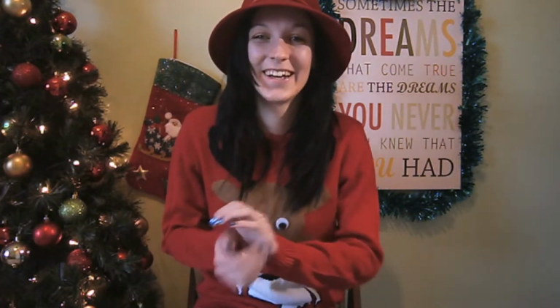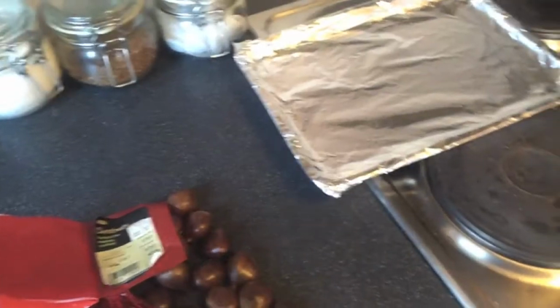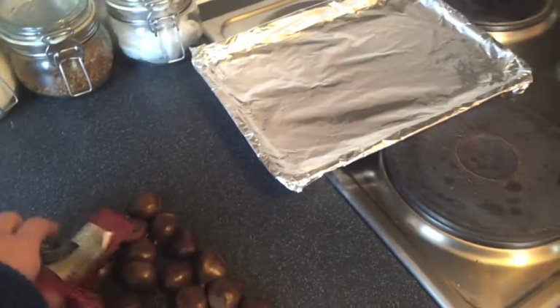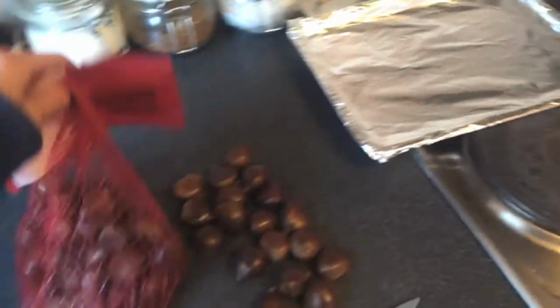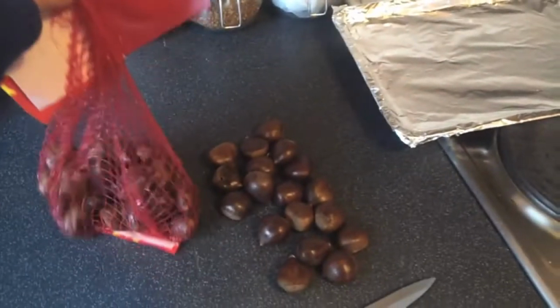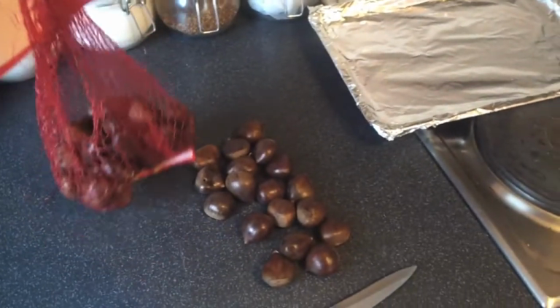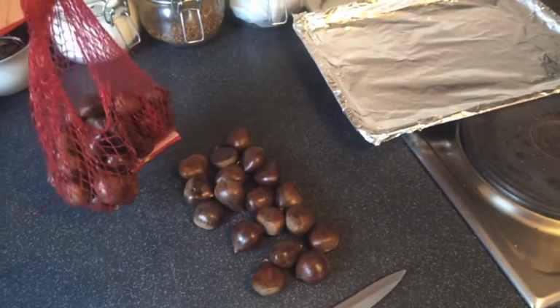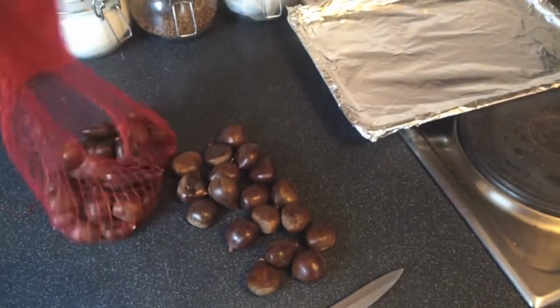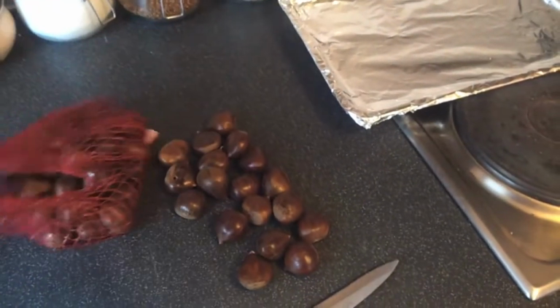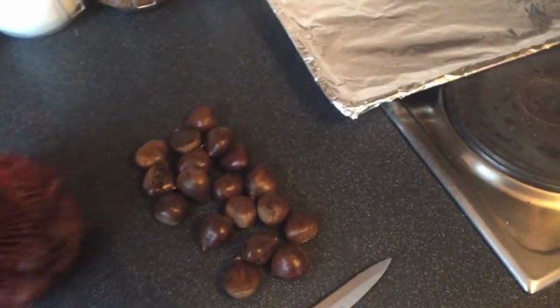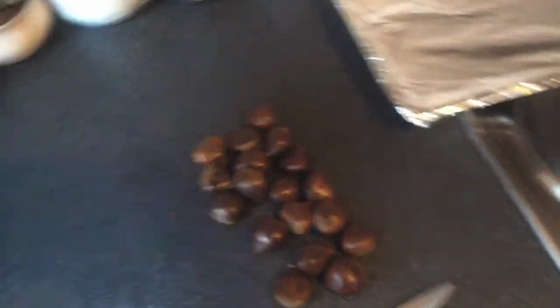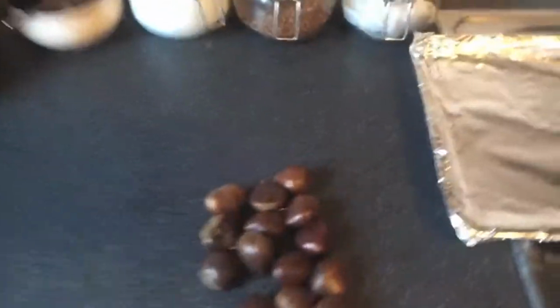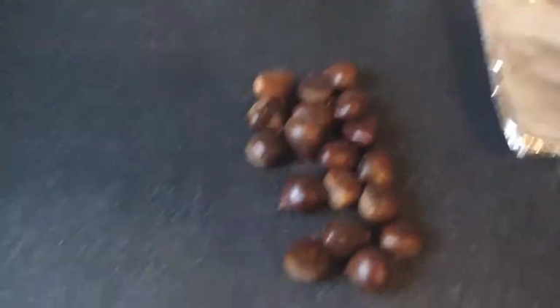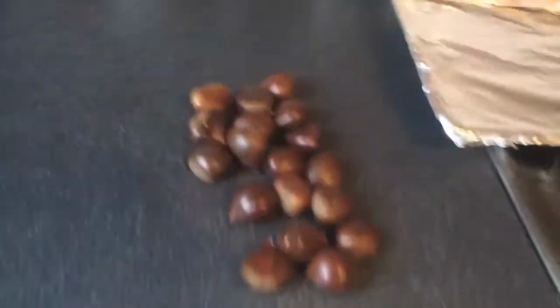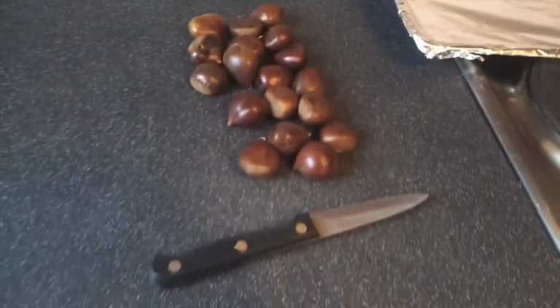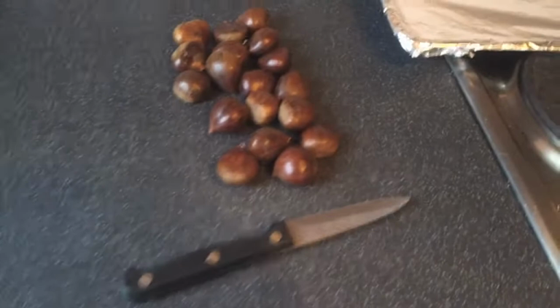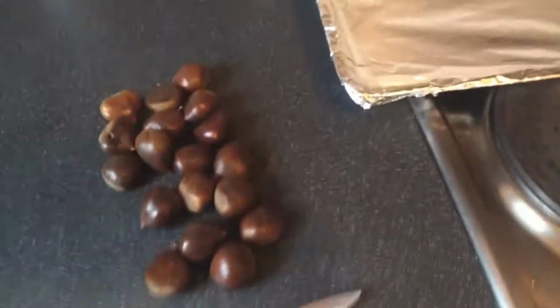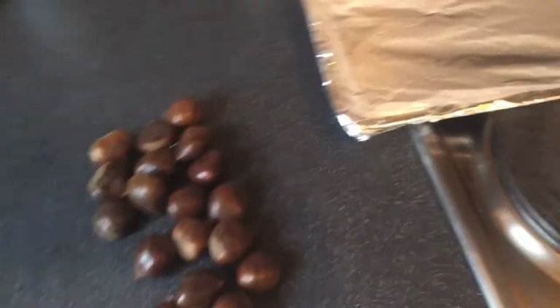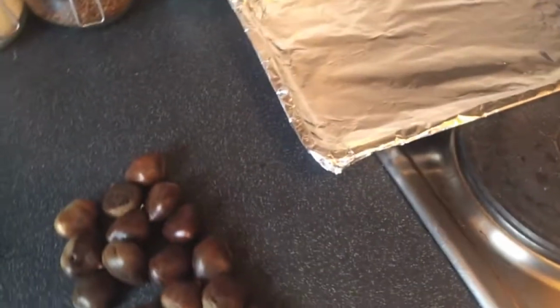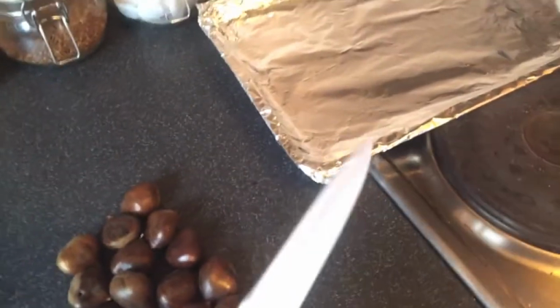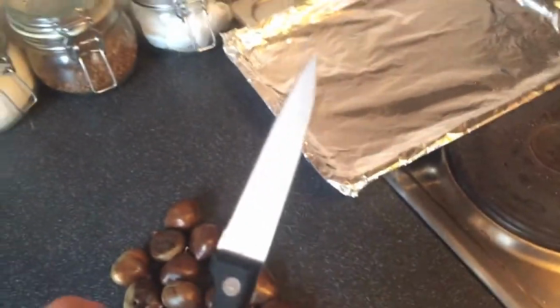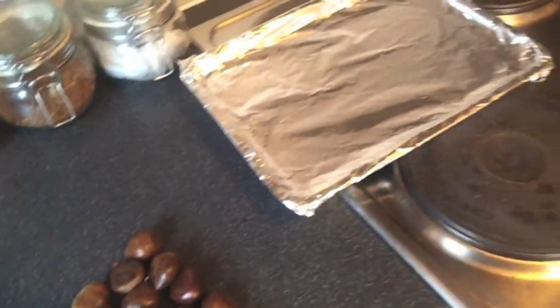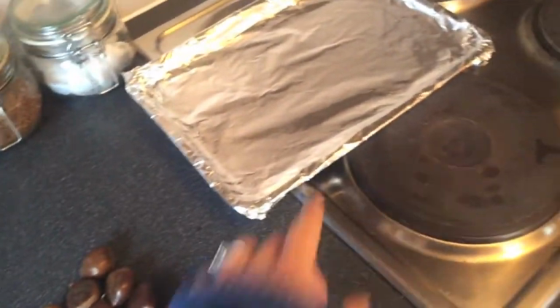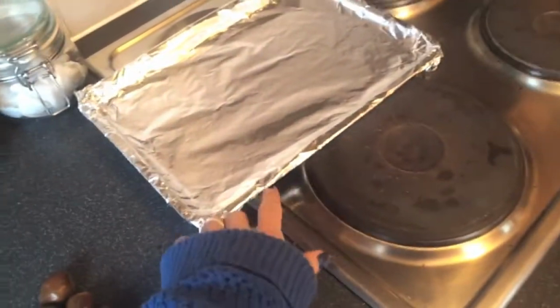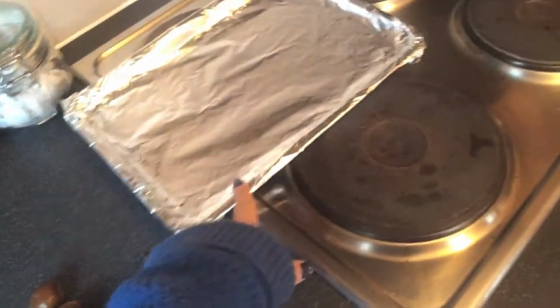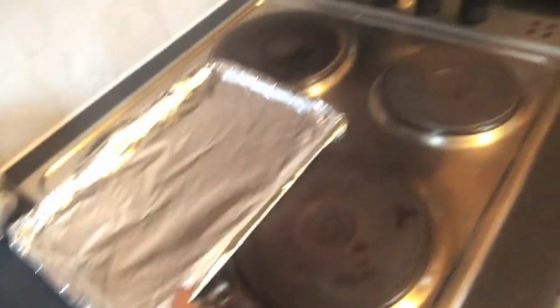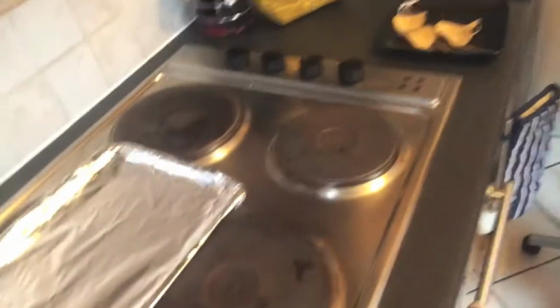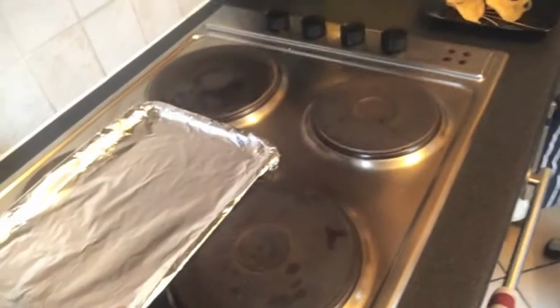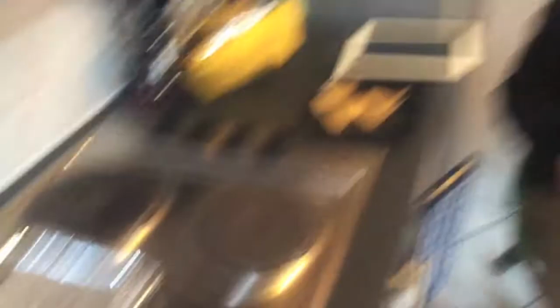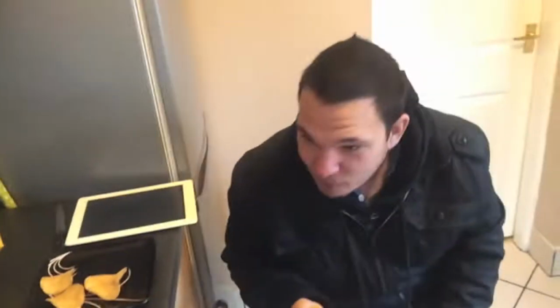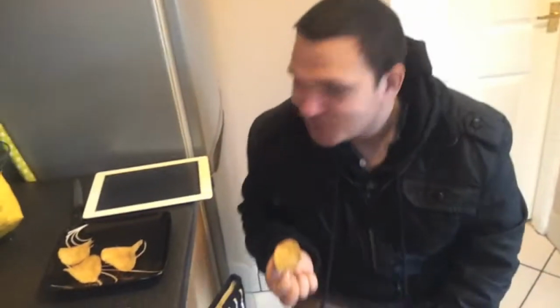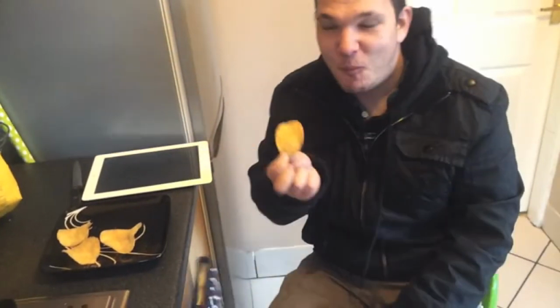We're going to have a huge bag of chestnuts. You need a sharp knife and a roasting tin. Chris is helping.